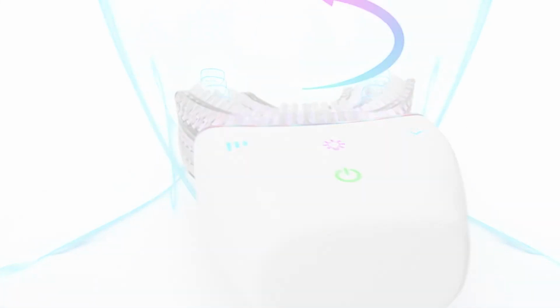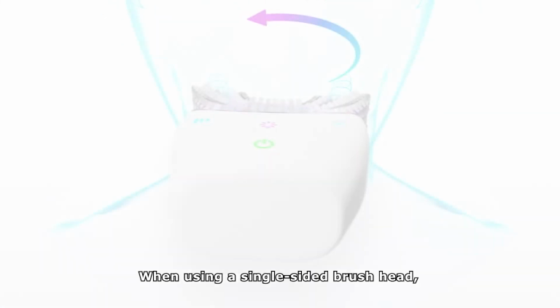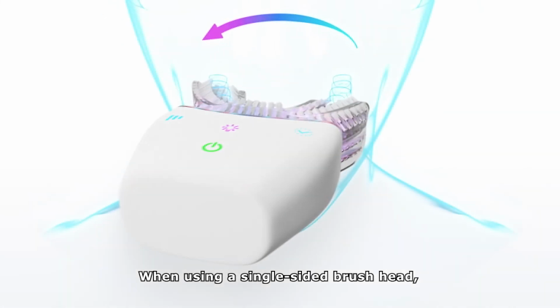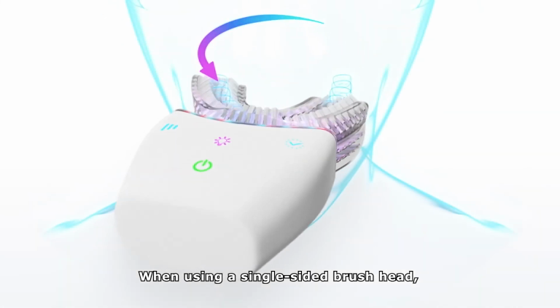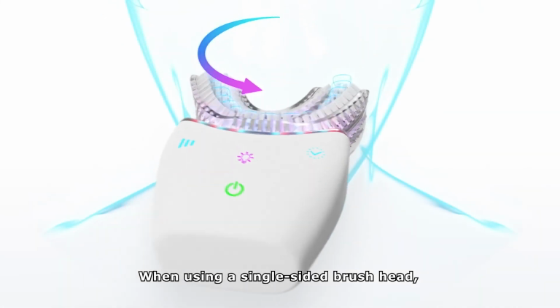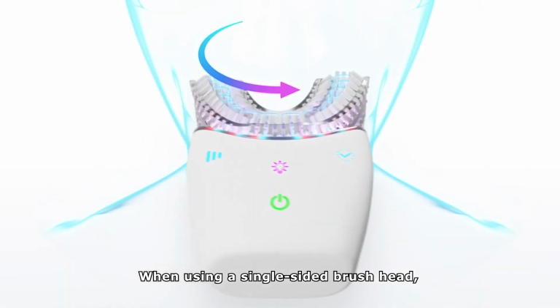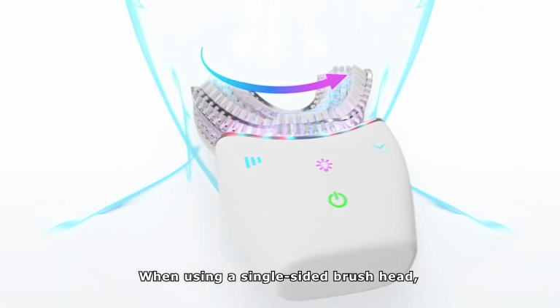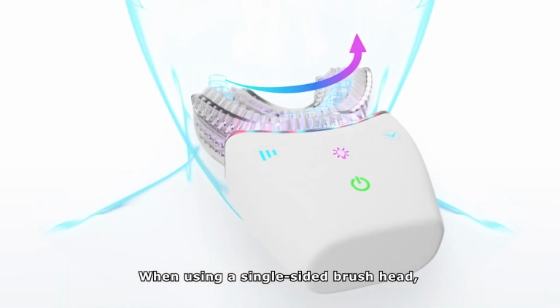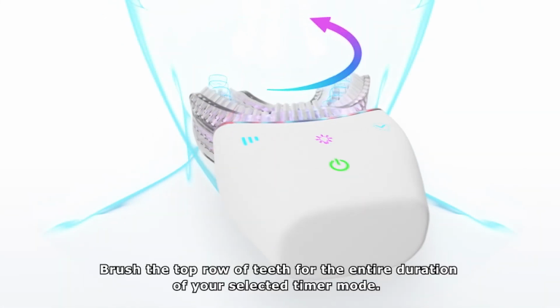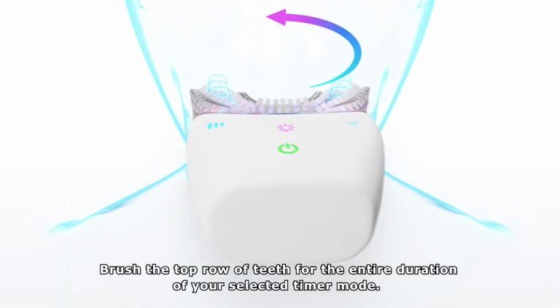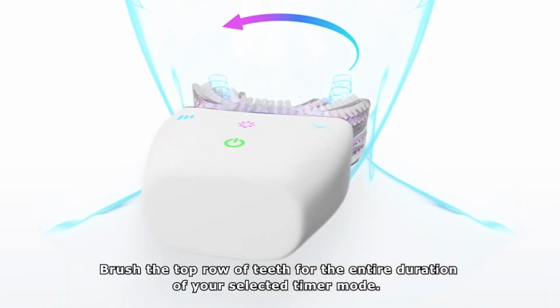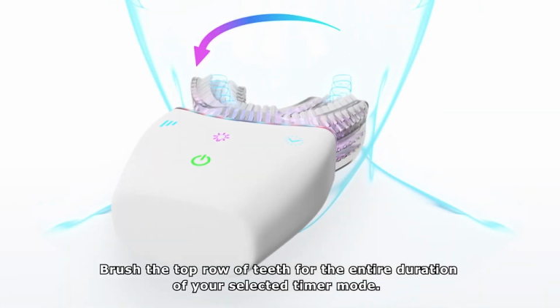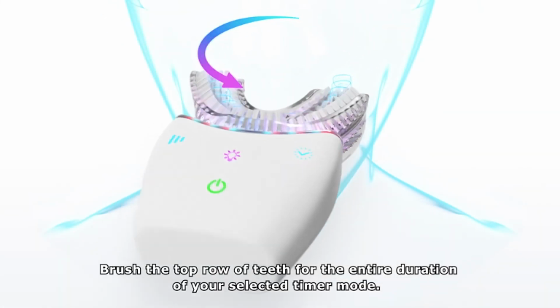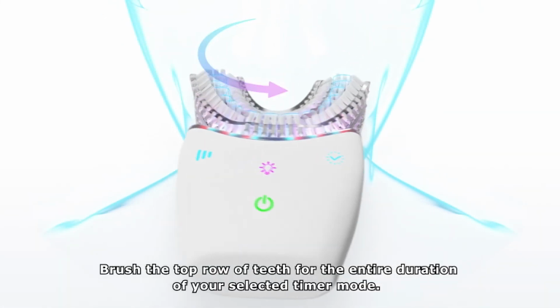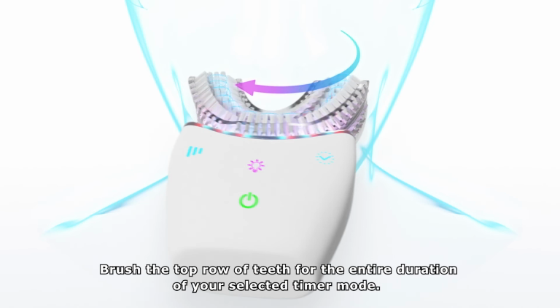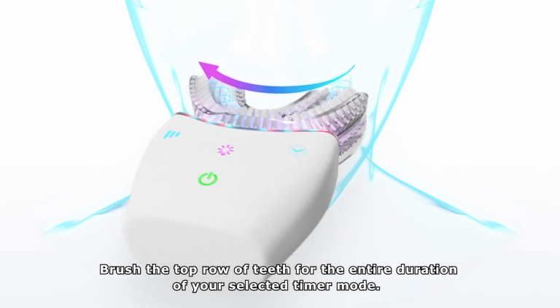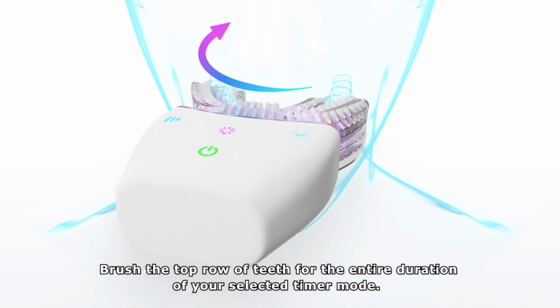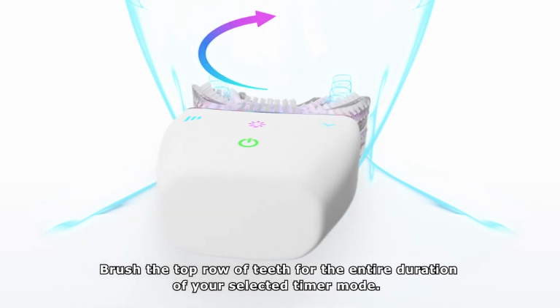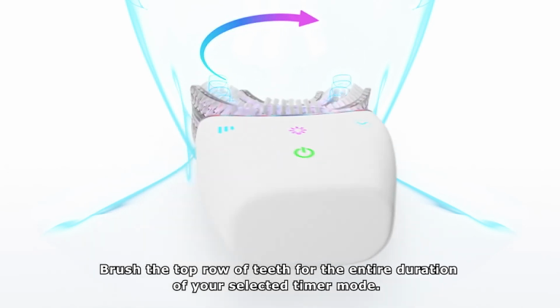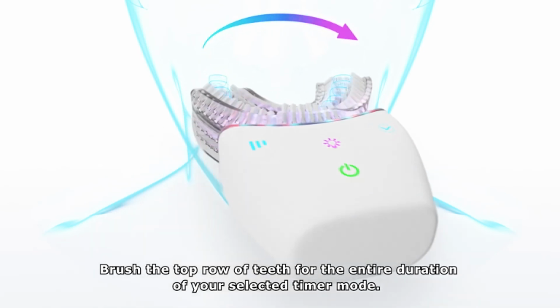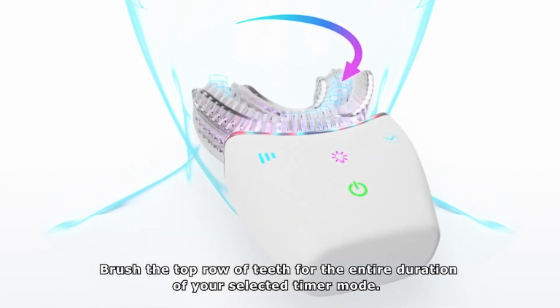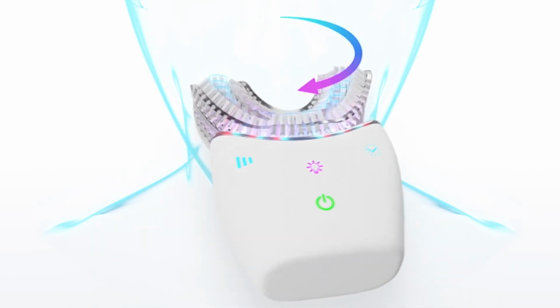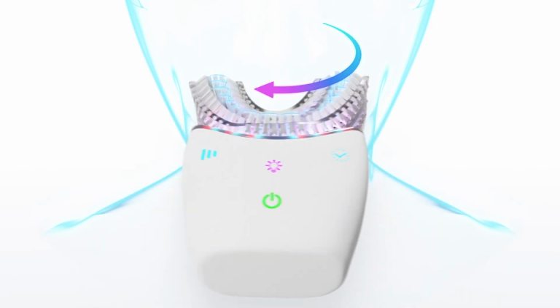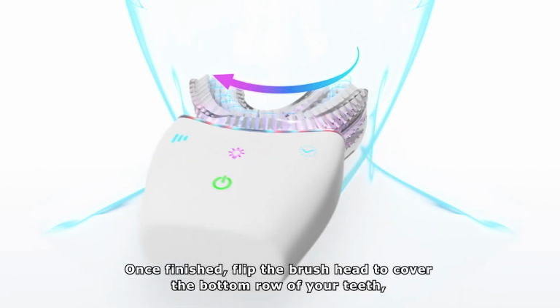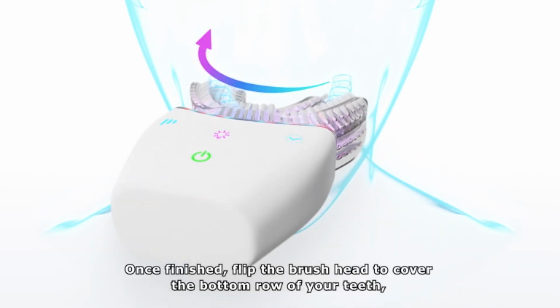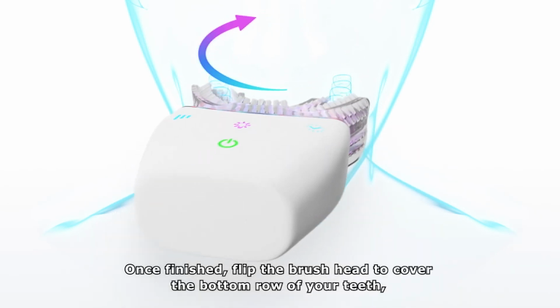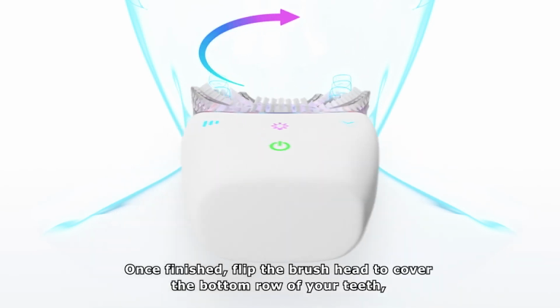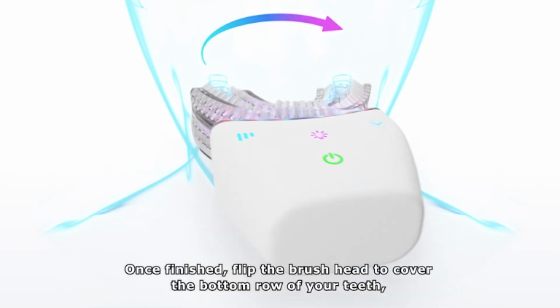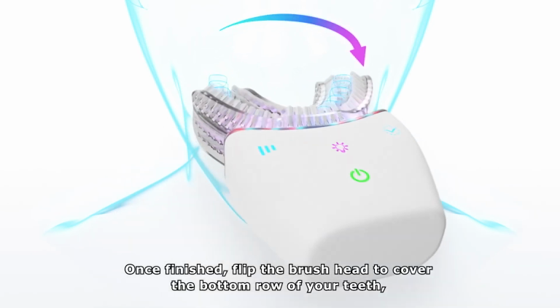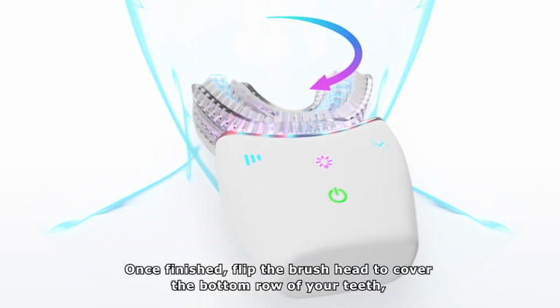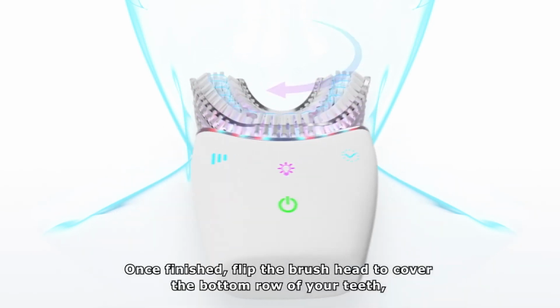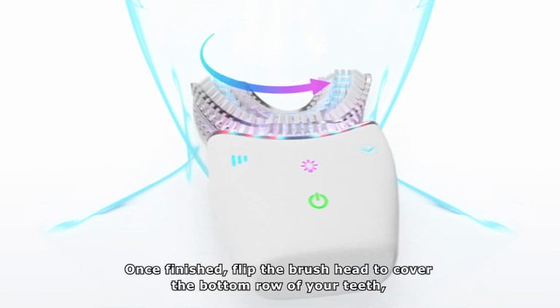When using a single-sided brush head, brush the top row of the teeth for the entire duration of your selected timer mode. Once finished, flip the brush to cover the bottom row of your teeth.